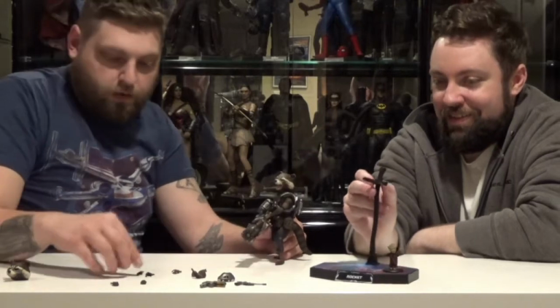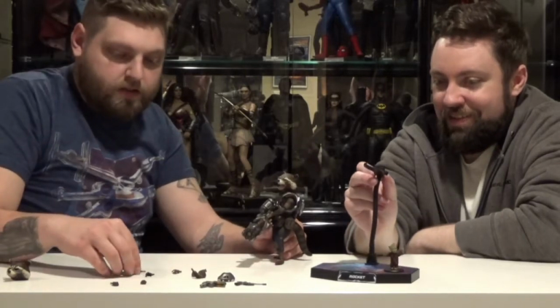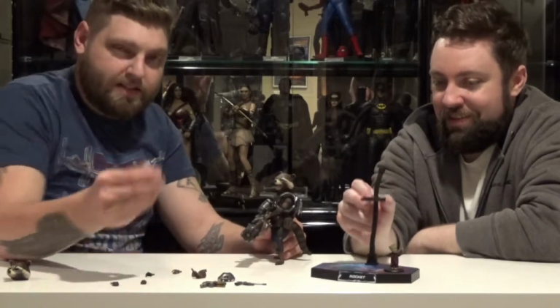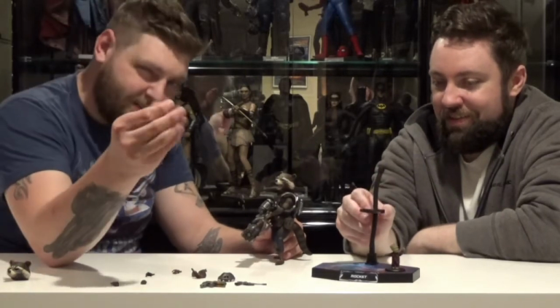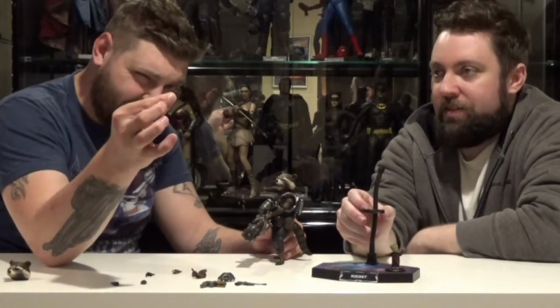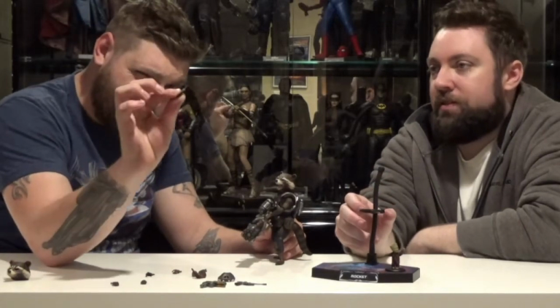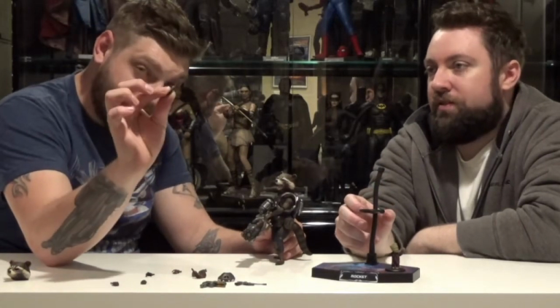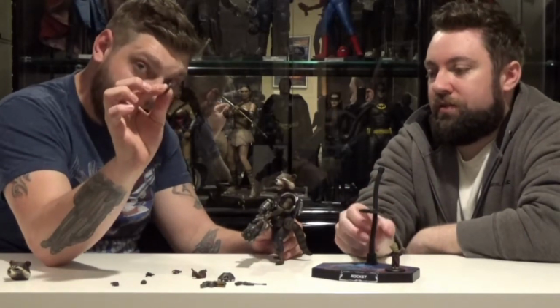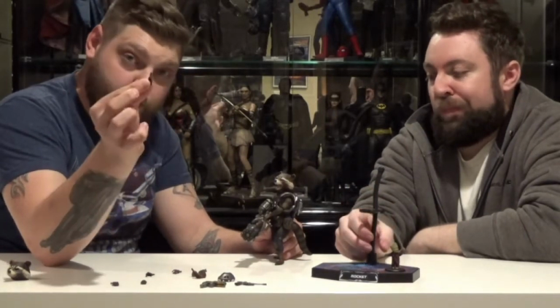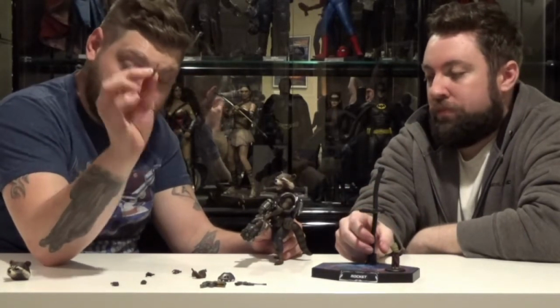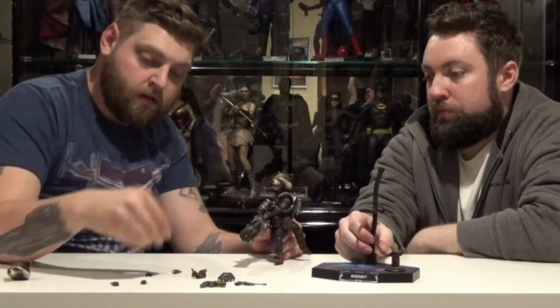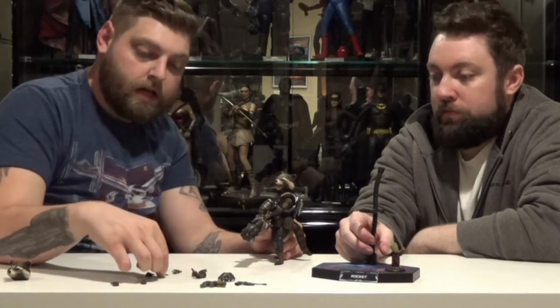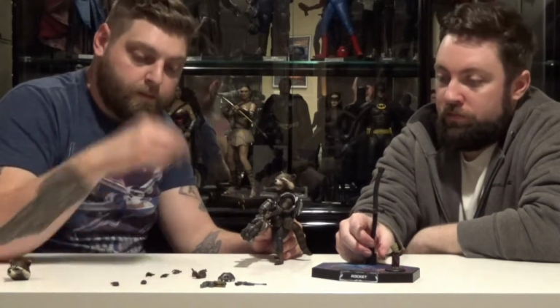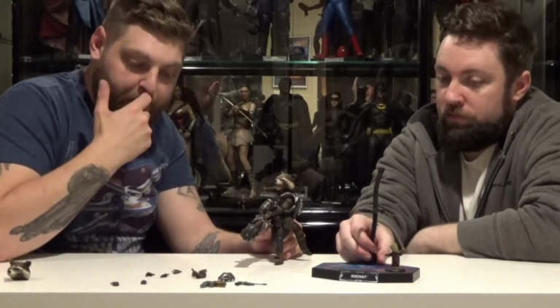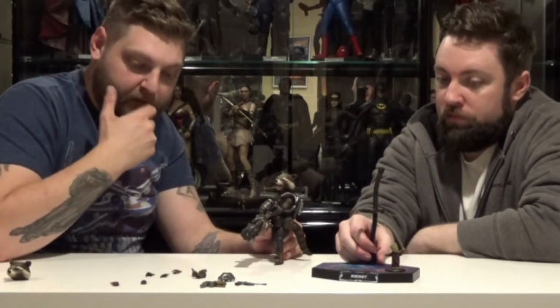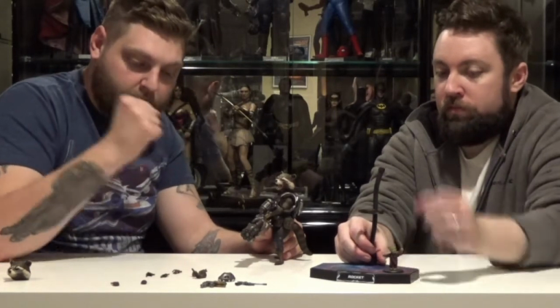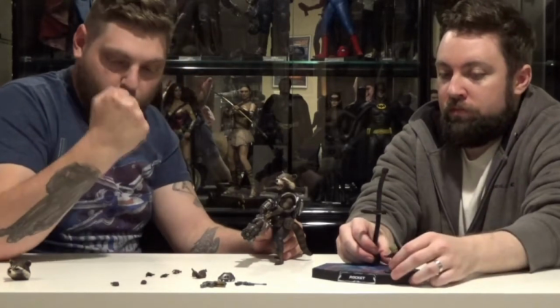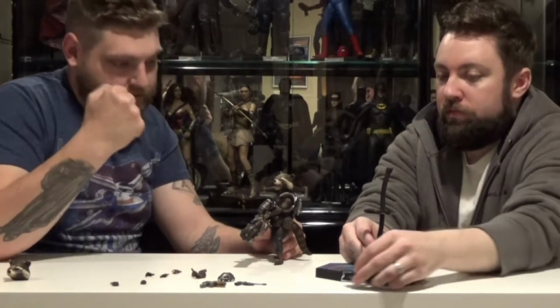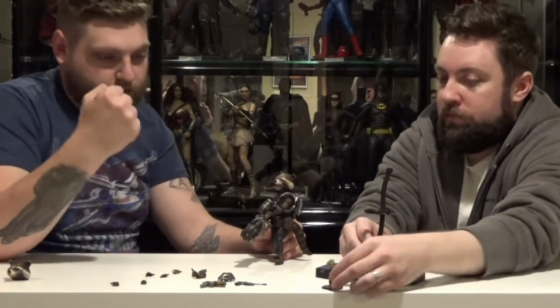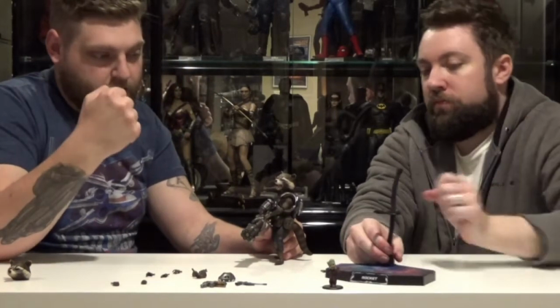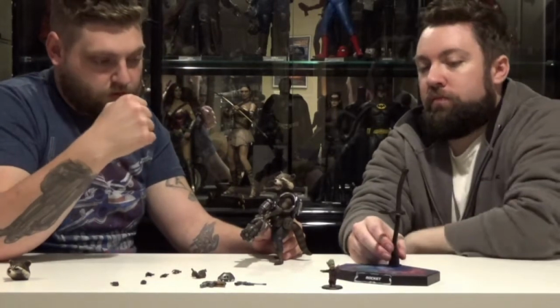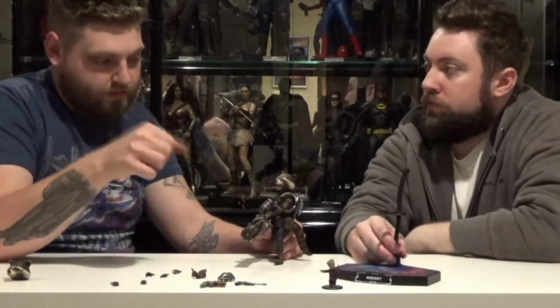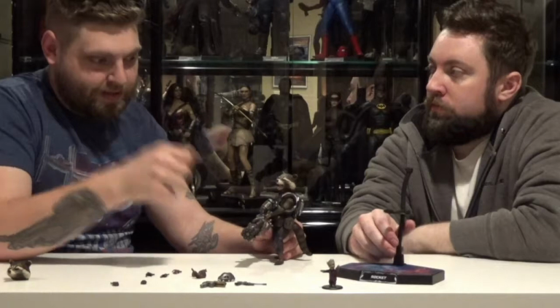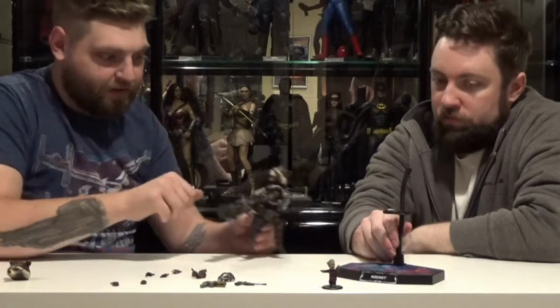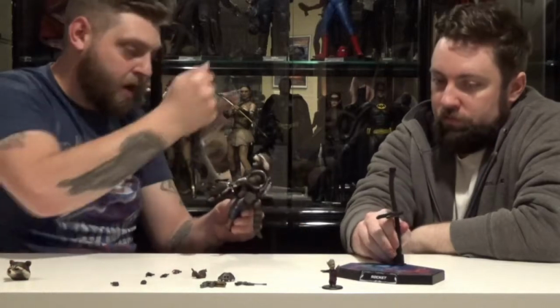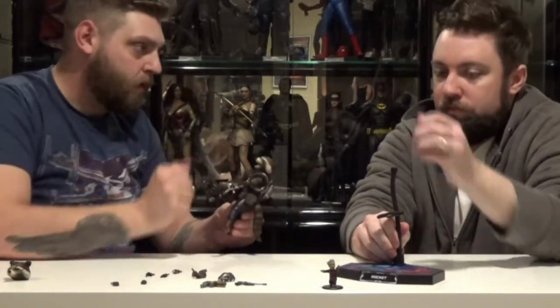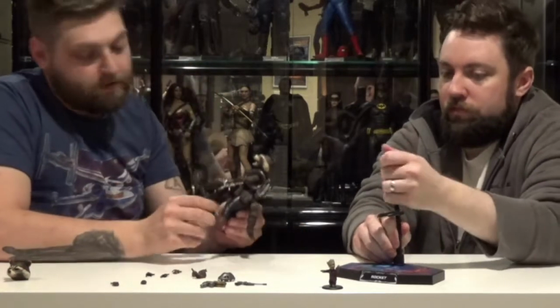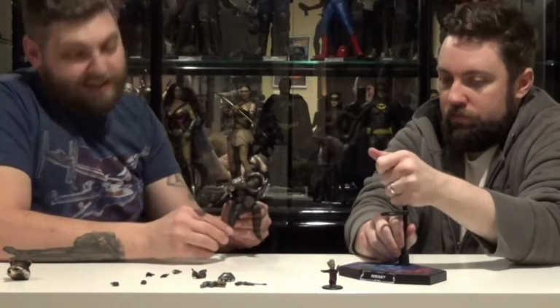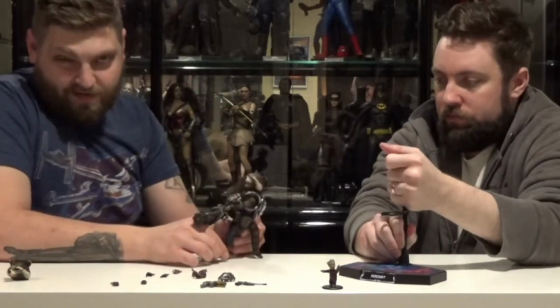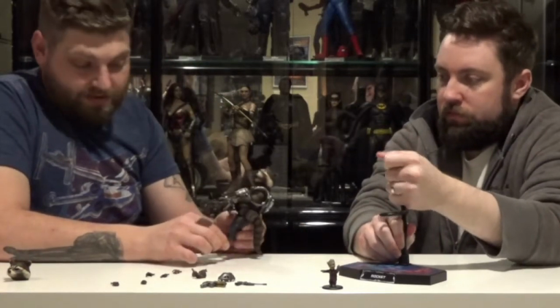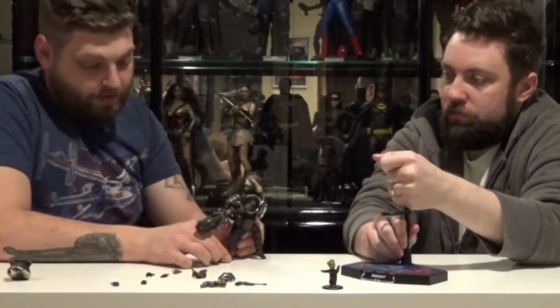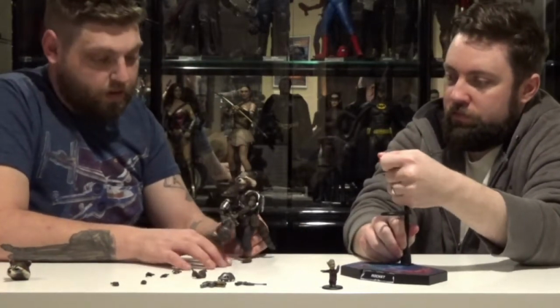The little pegs on his hands are a little scary because they're tiny — I'm sure you can't even see them. Normal Hot Toys figures are a little thicker so it's not as scary when you're trying to cram a hand into an arm. I feel like I'm going to snap that thing like a twig.